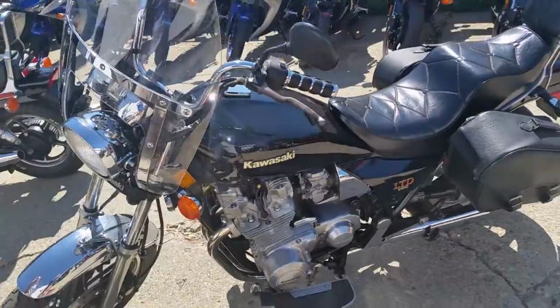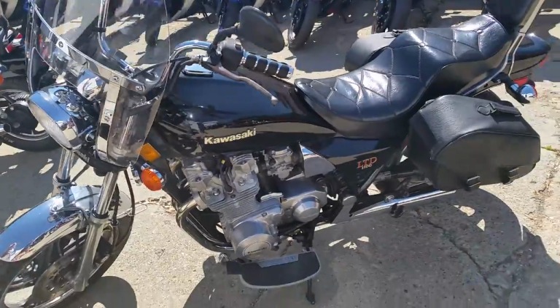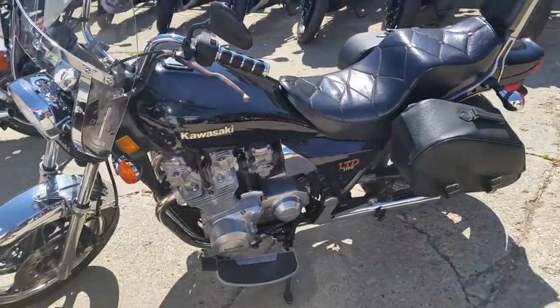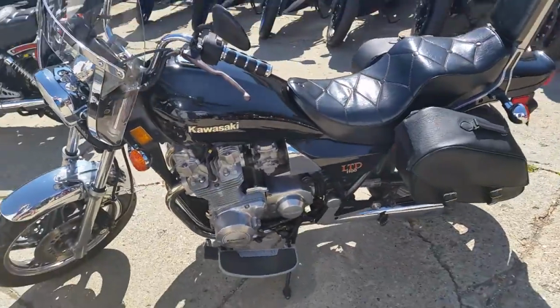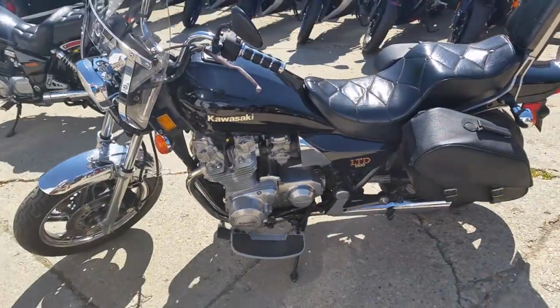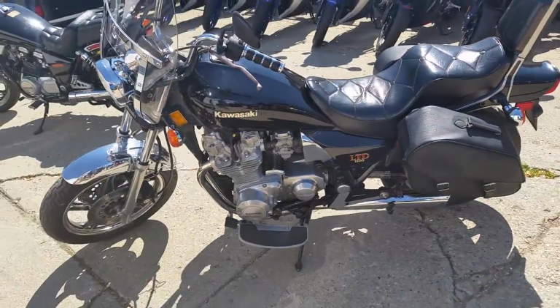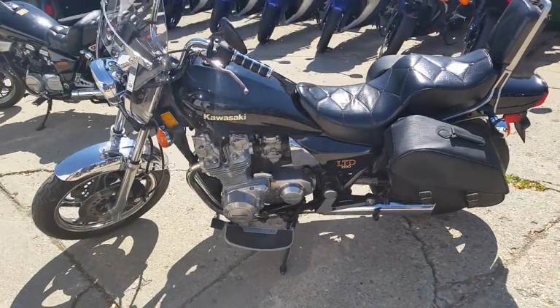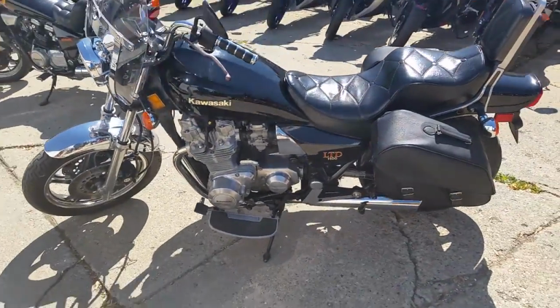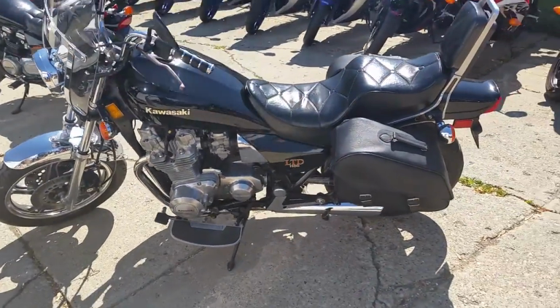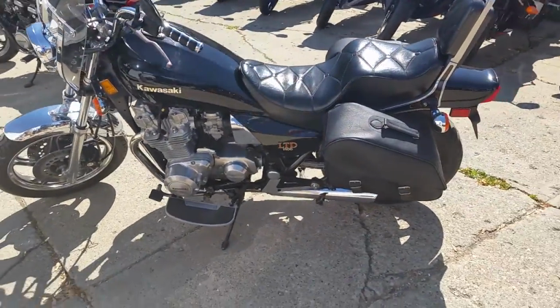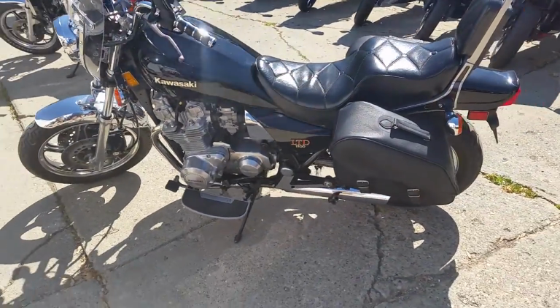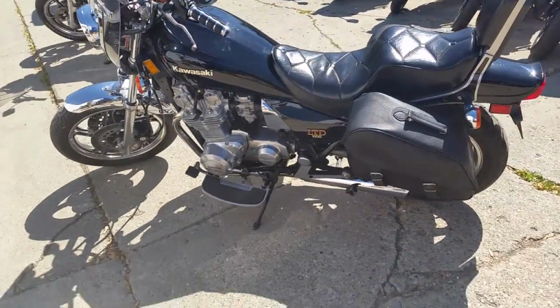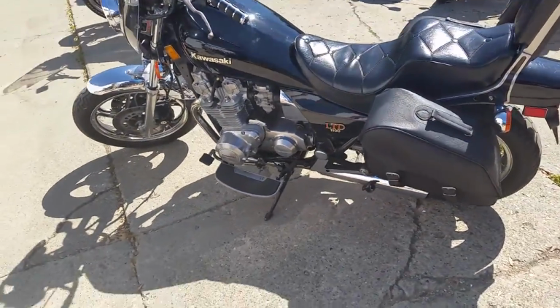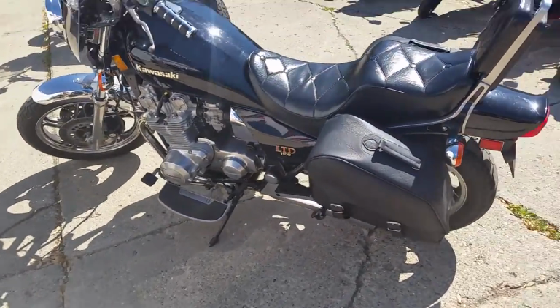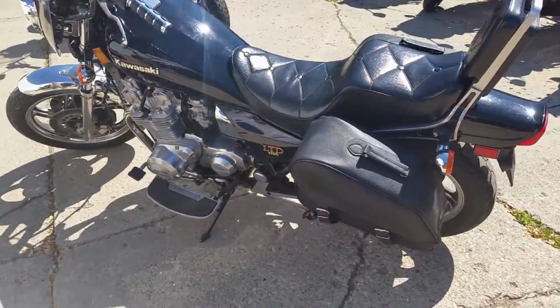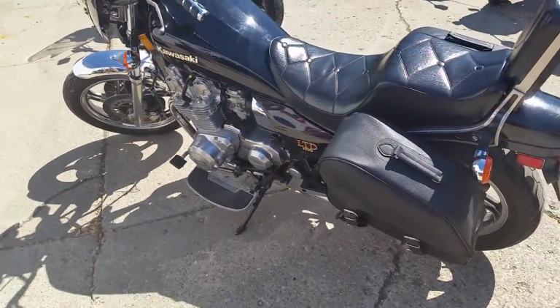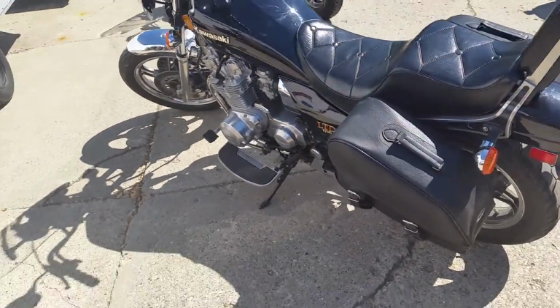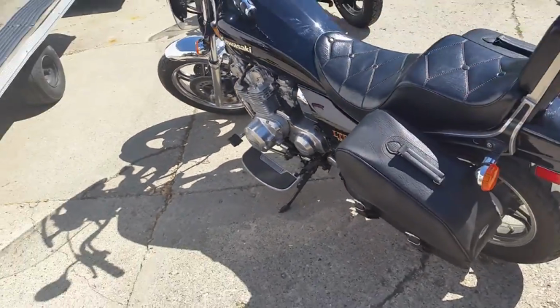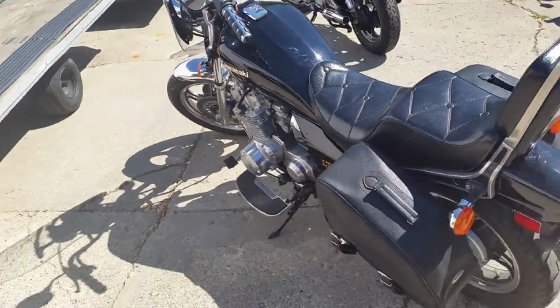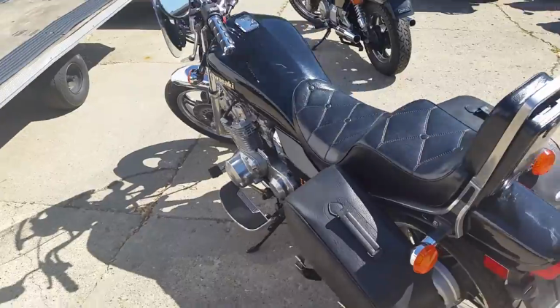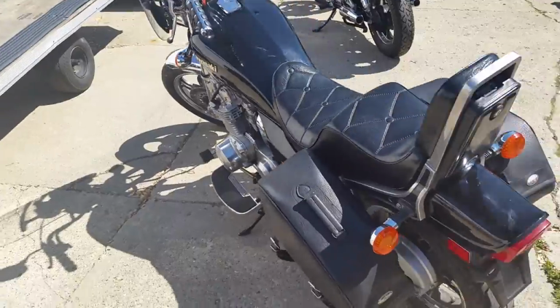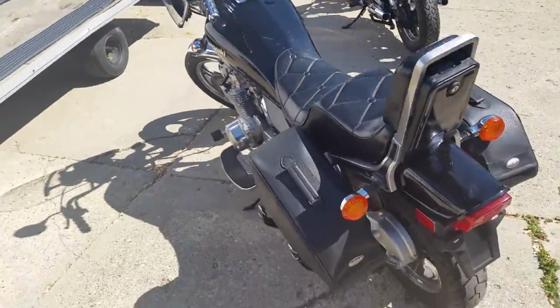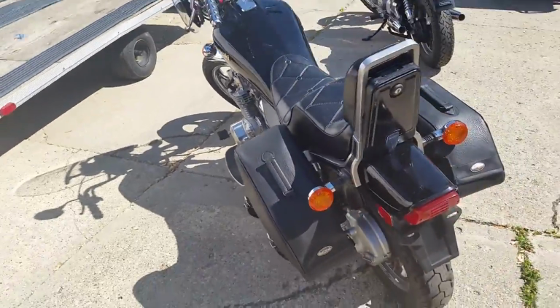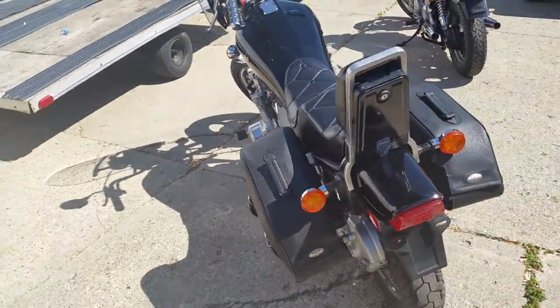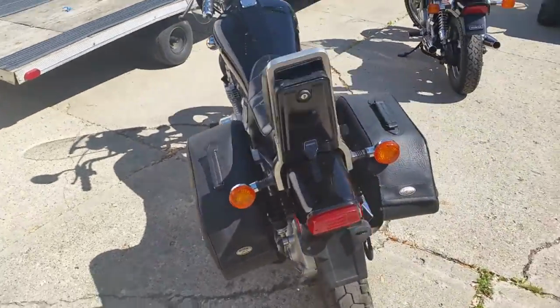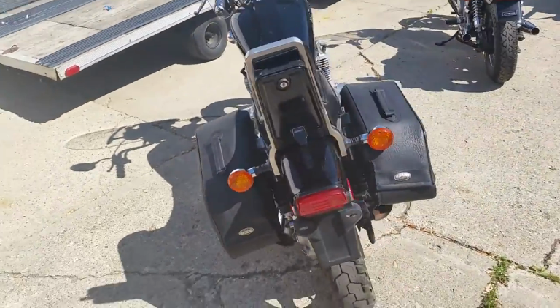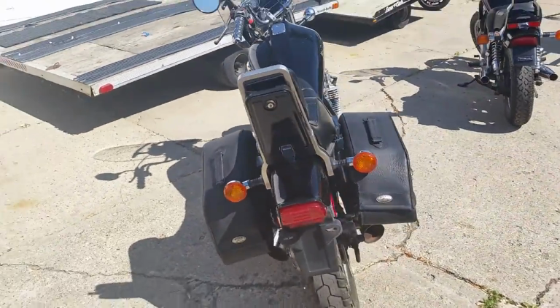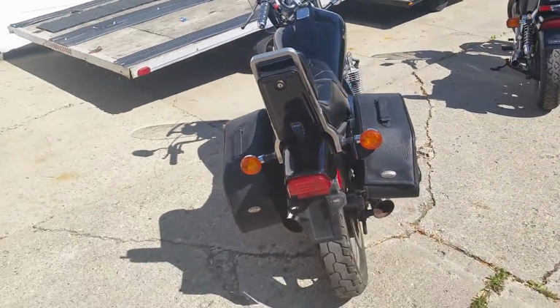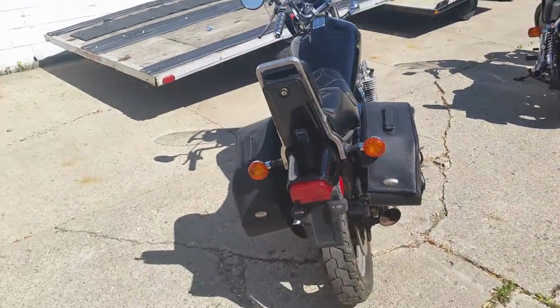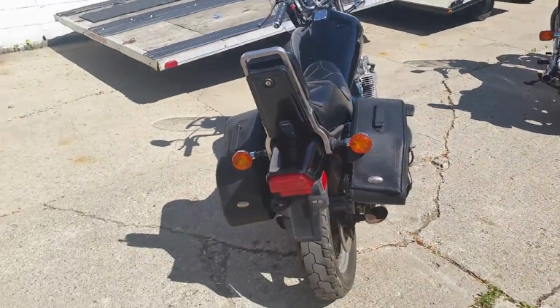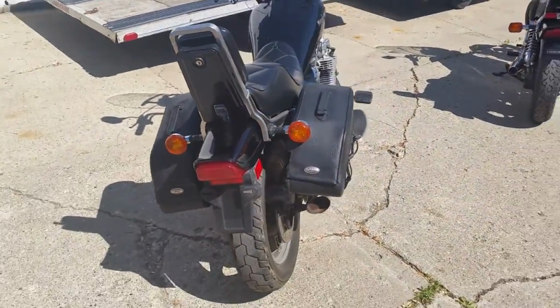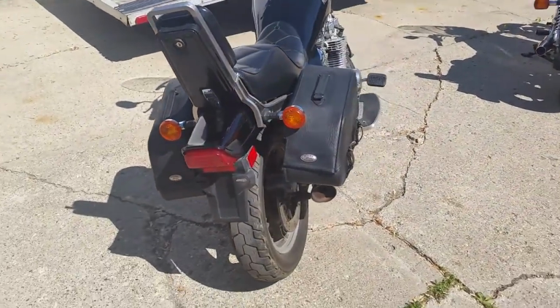It's a perfect one owner bike, only has 12,500 miles. This thing is mint. The paint is crisp, aluminum shines bright, everything works and runs just like new.